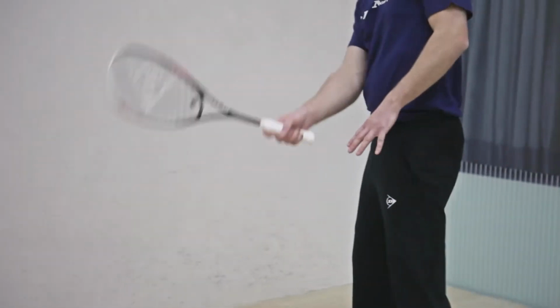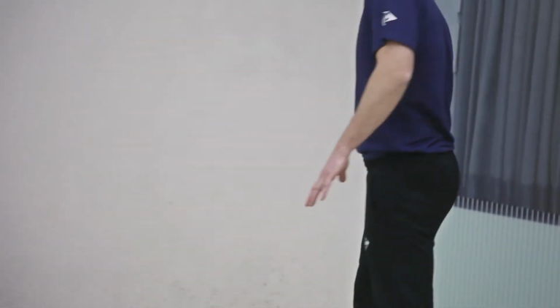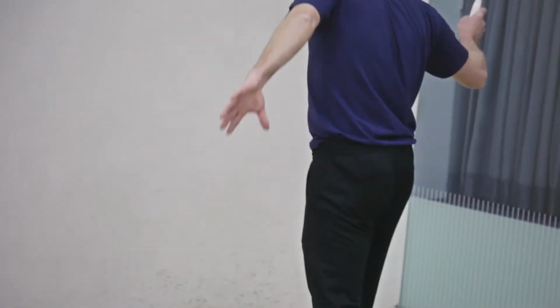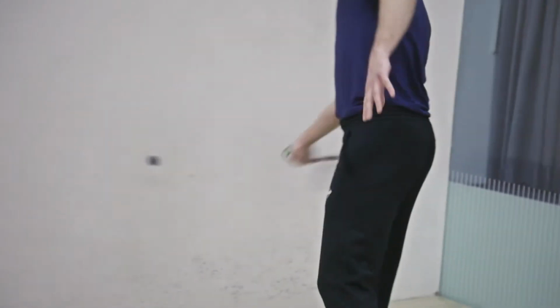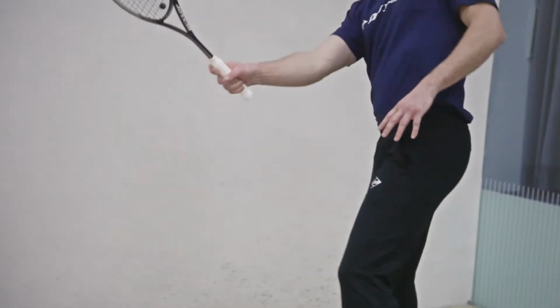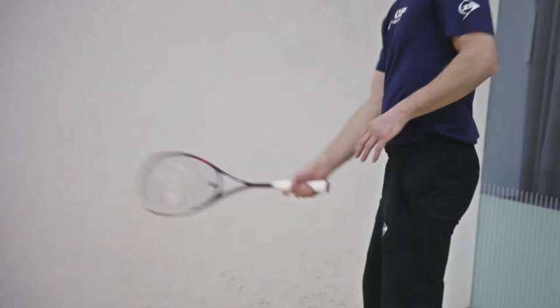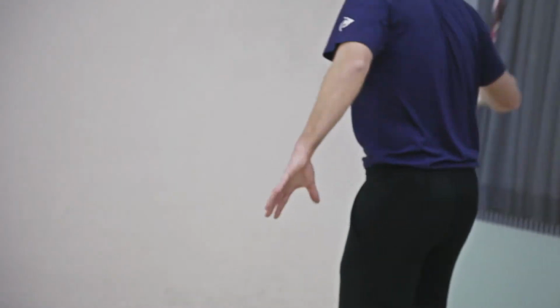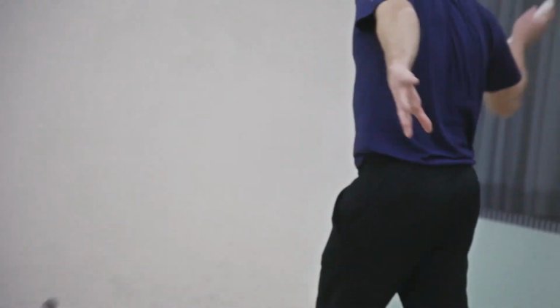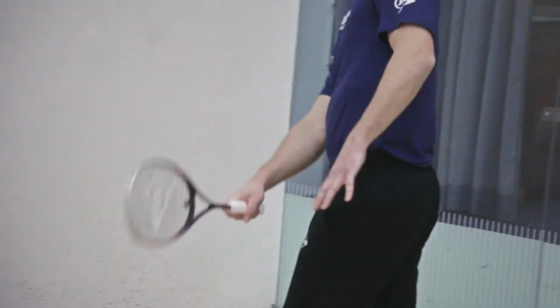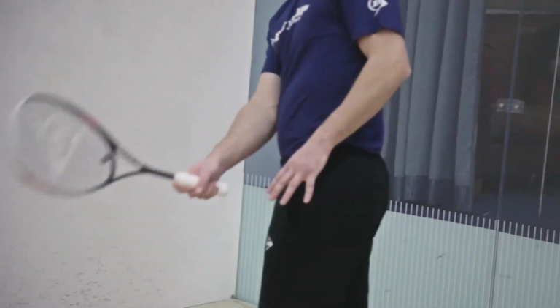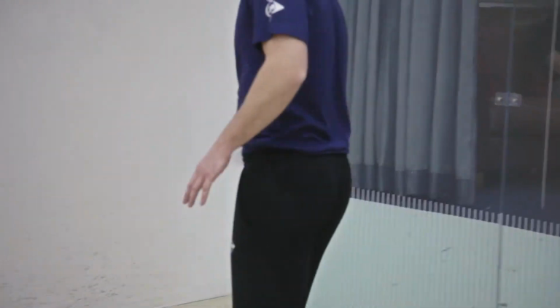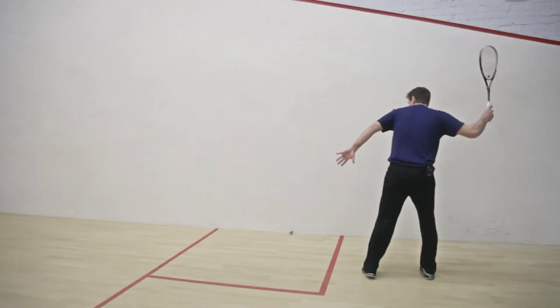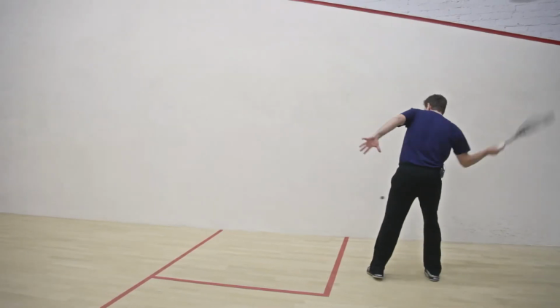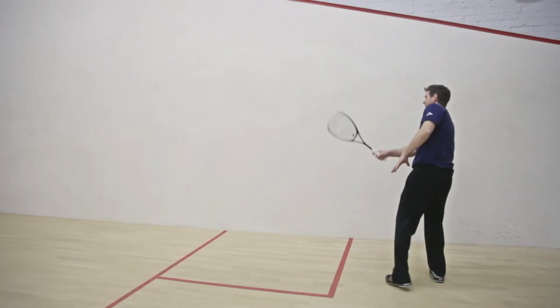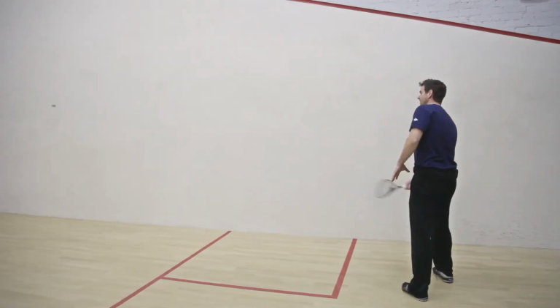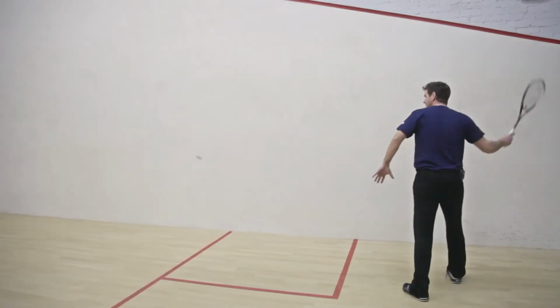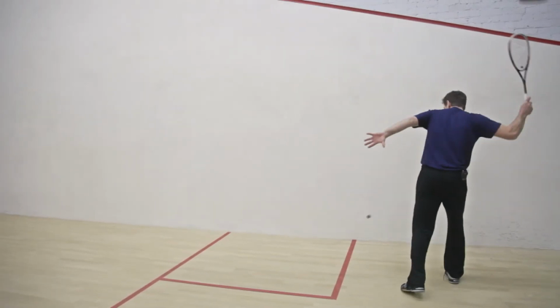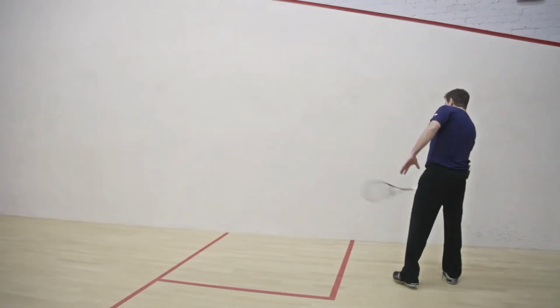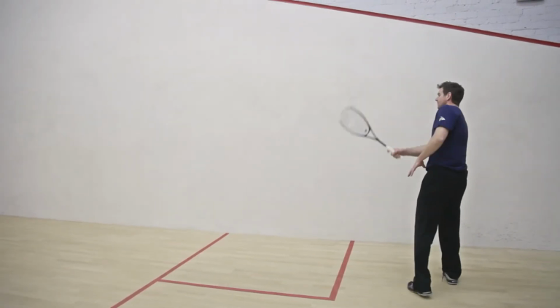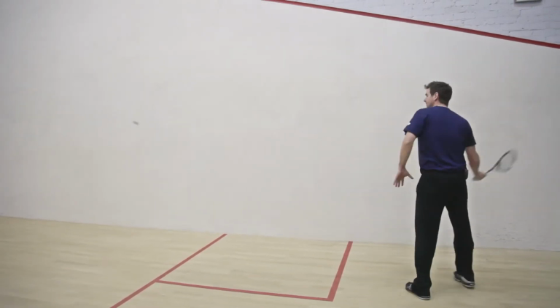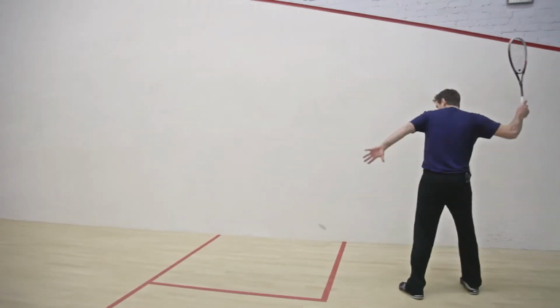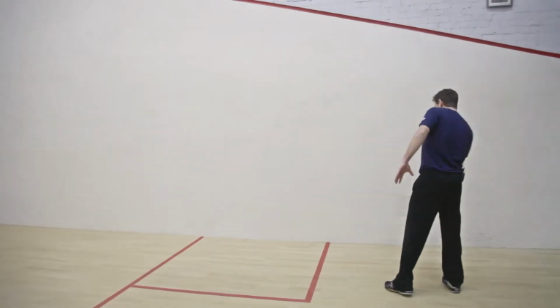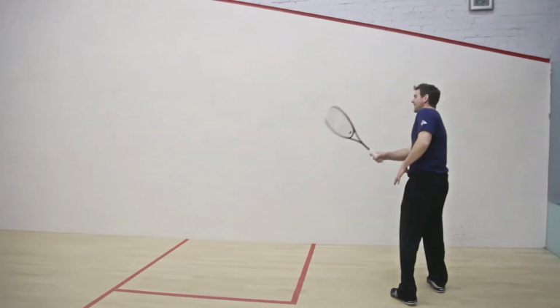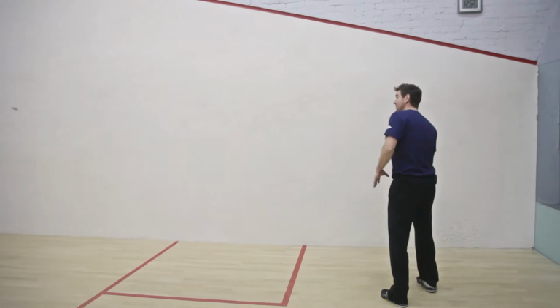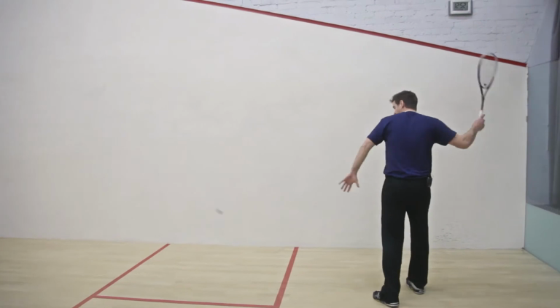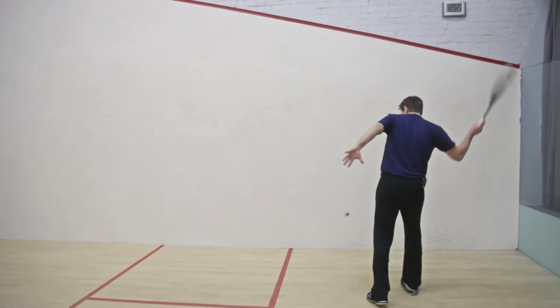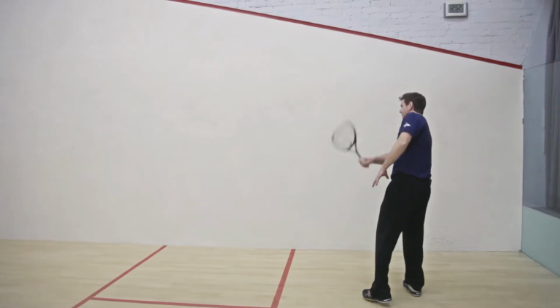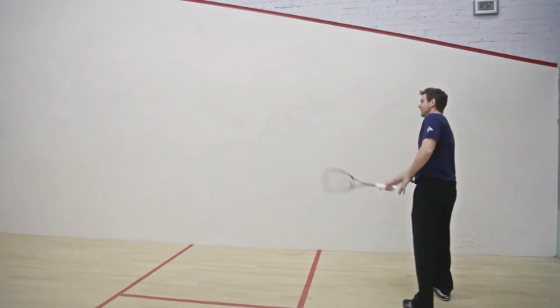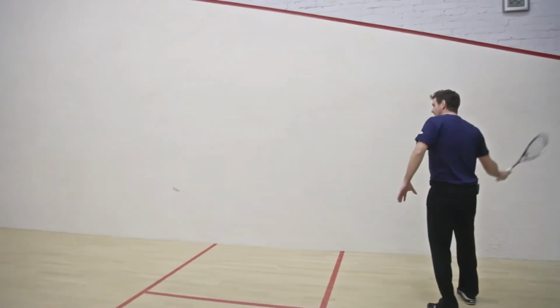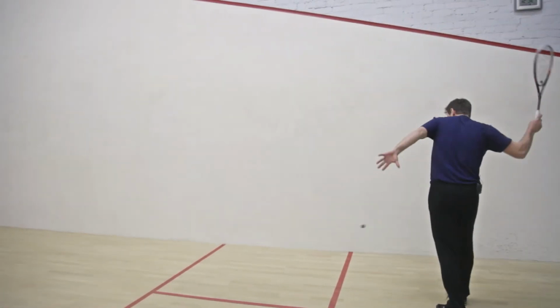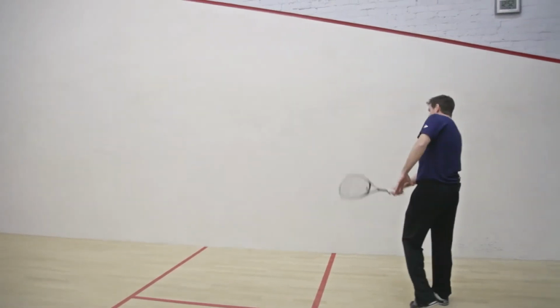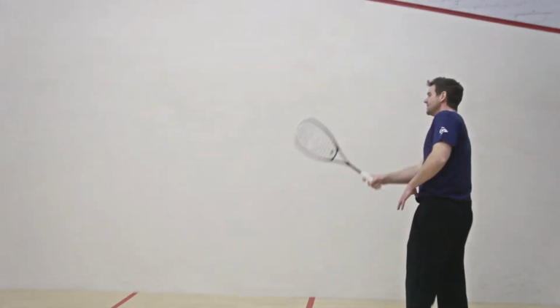At 140 grams, I can immediately feel that this is the heaviest racket in the Dunlop range.